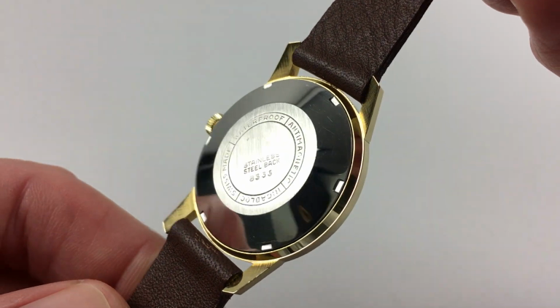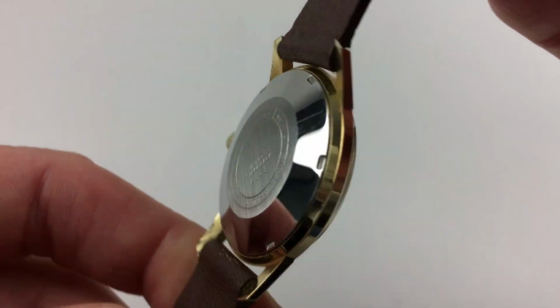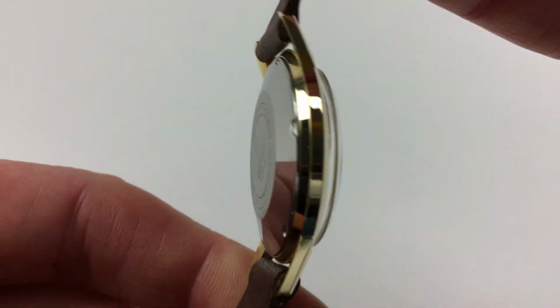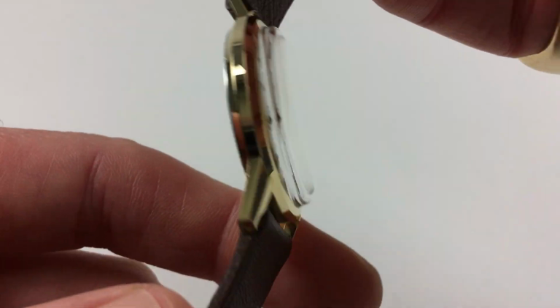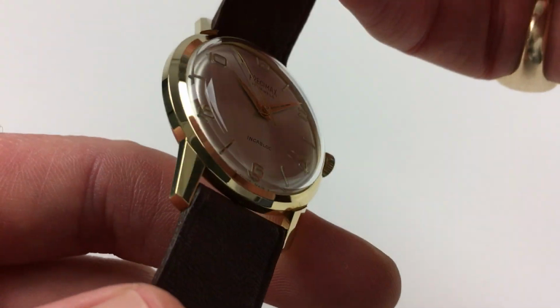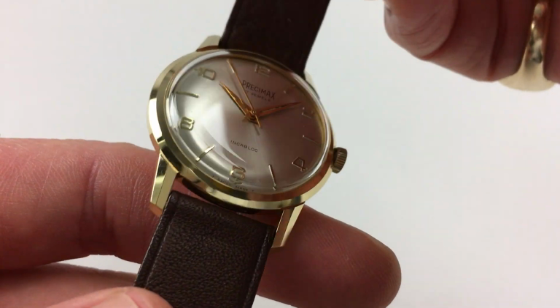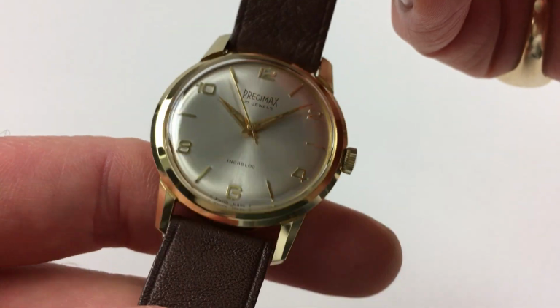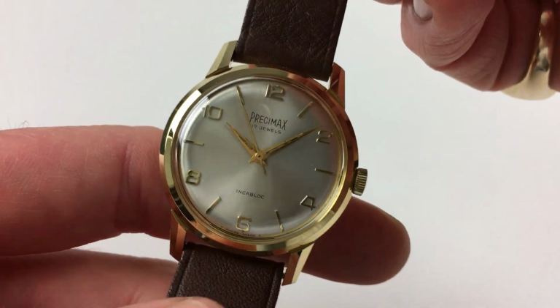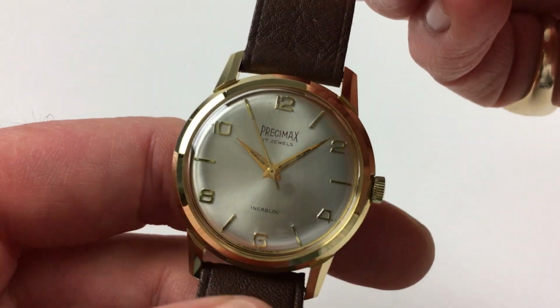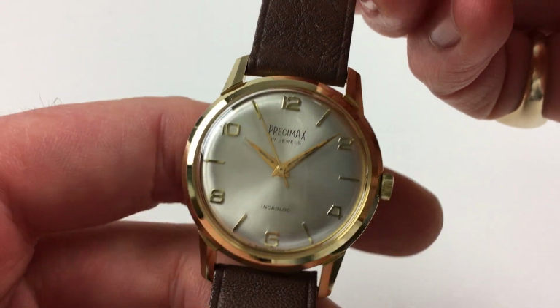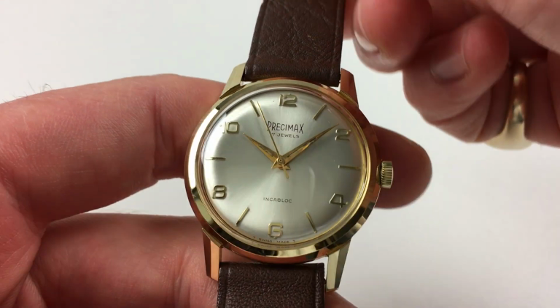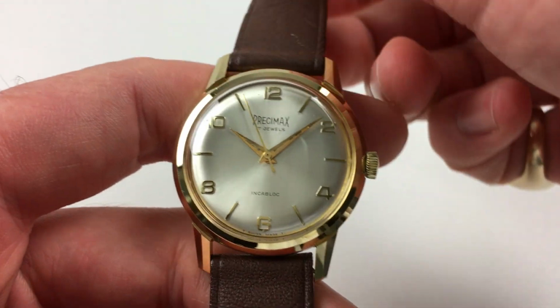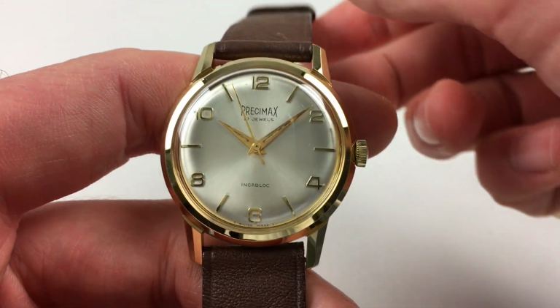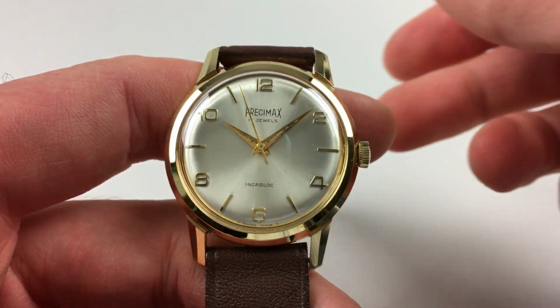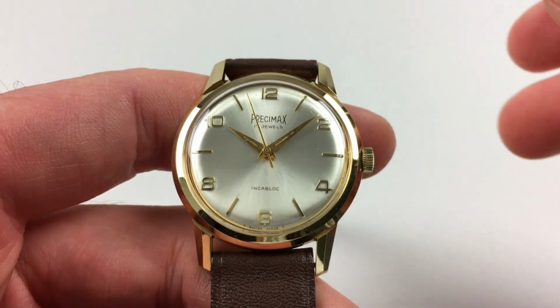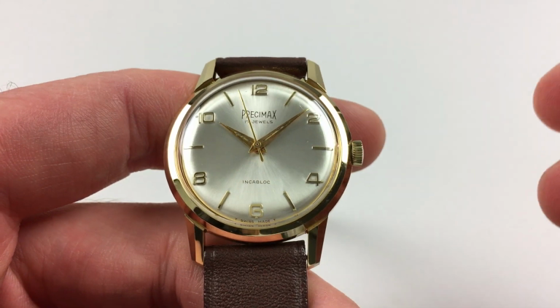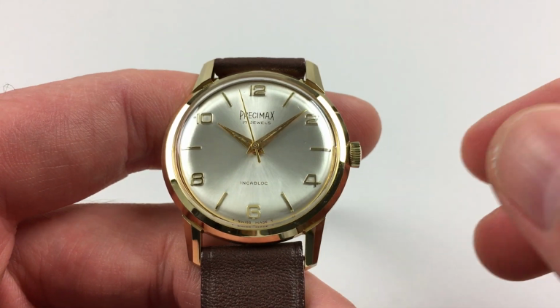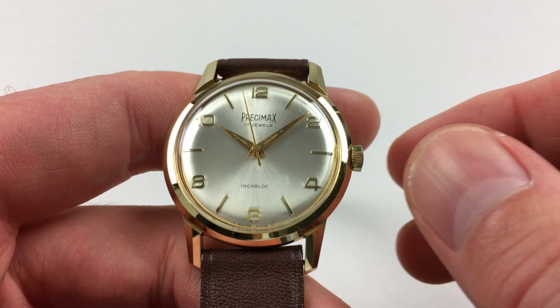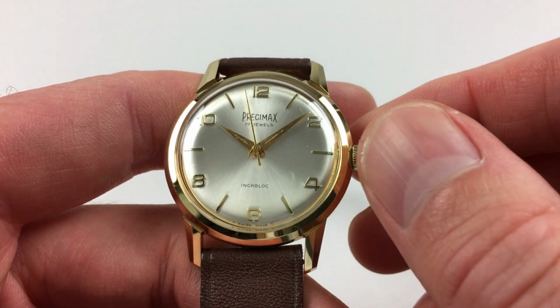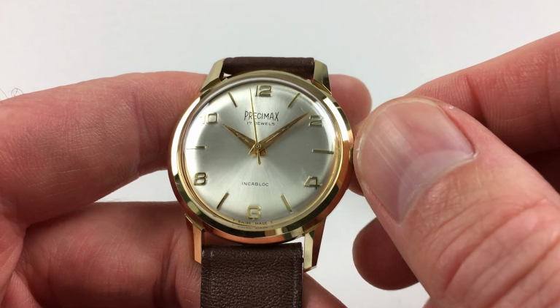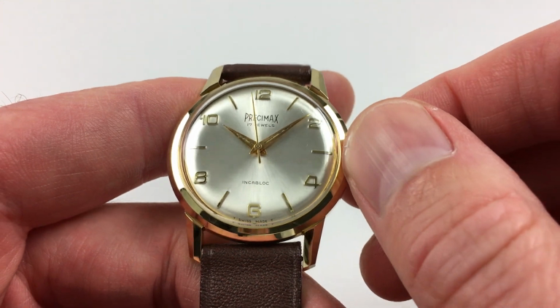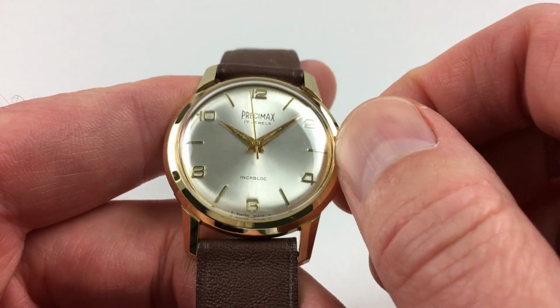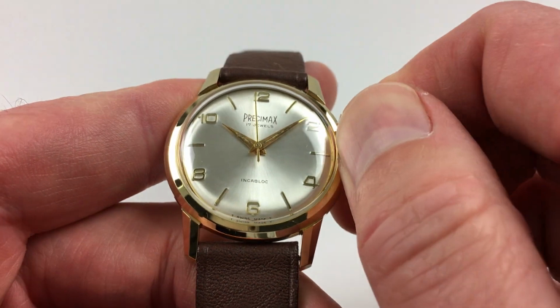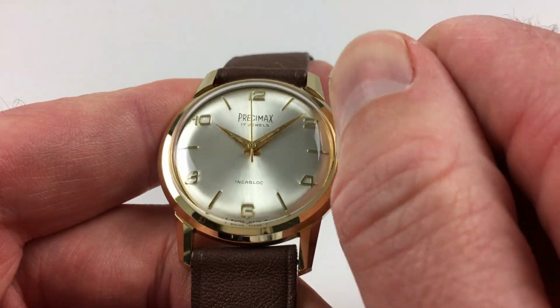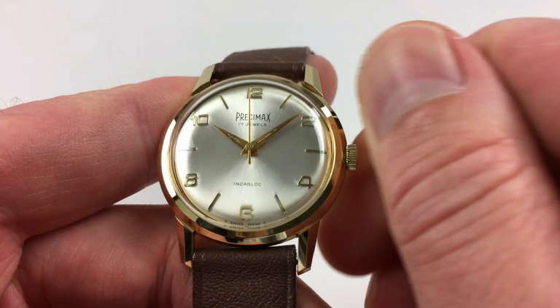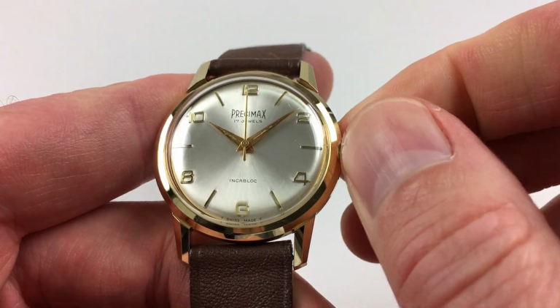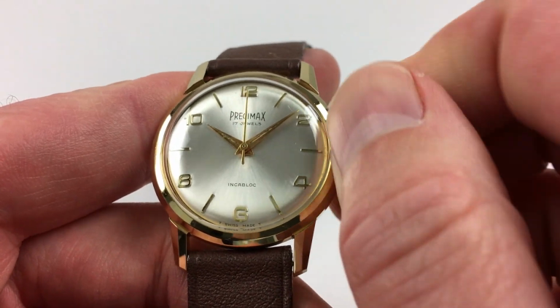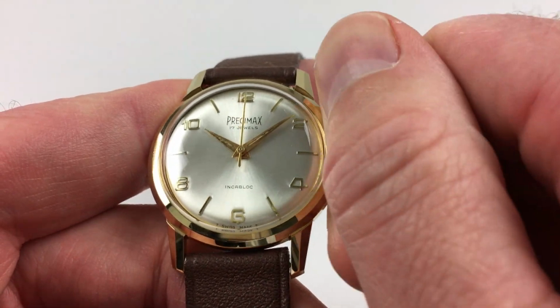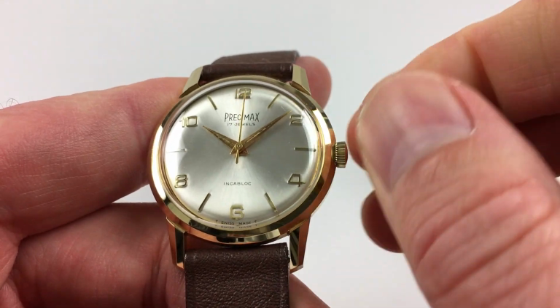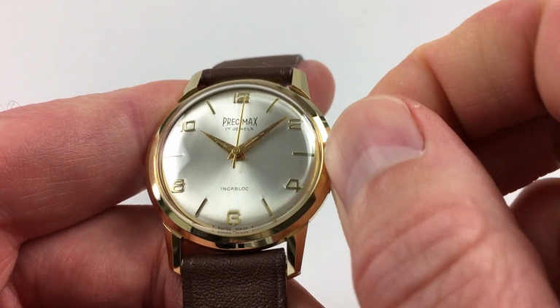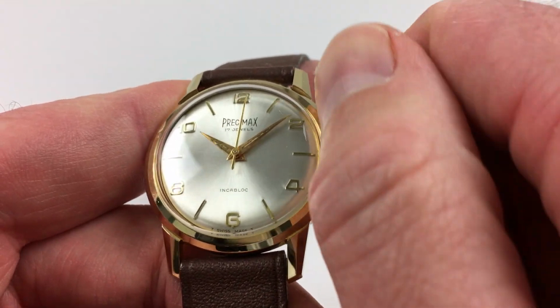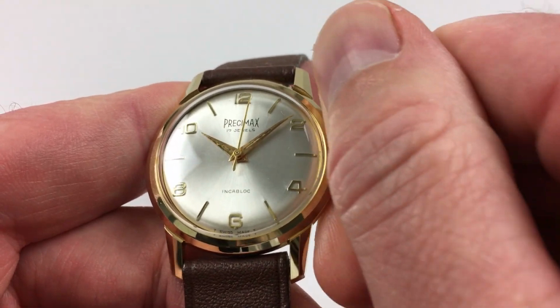As a manually-wound model, it requires winding when being worn. In order to achieve this, just turn the crown away from you, the wearer, until the spring feels tight.